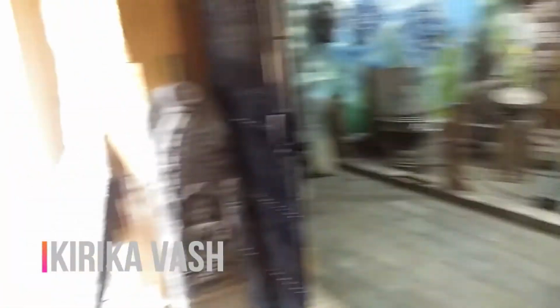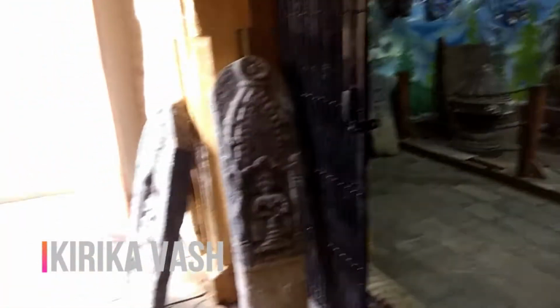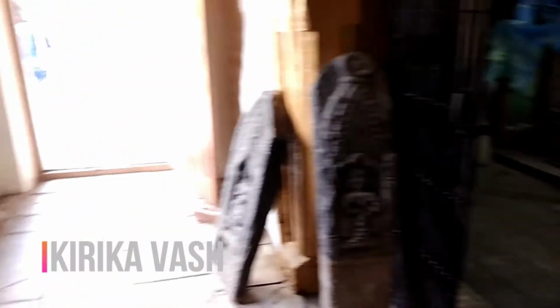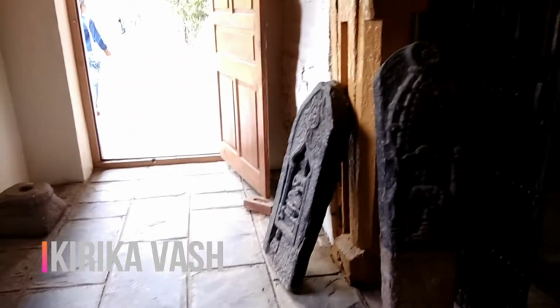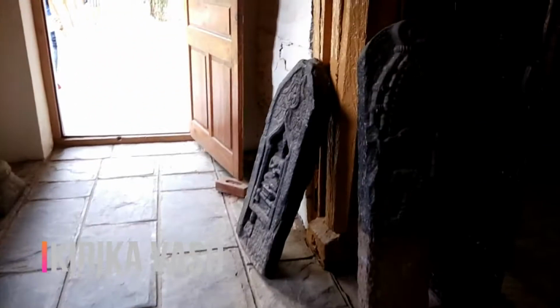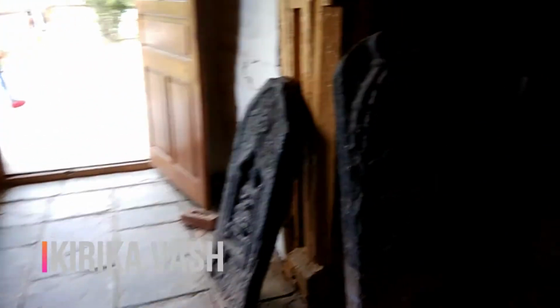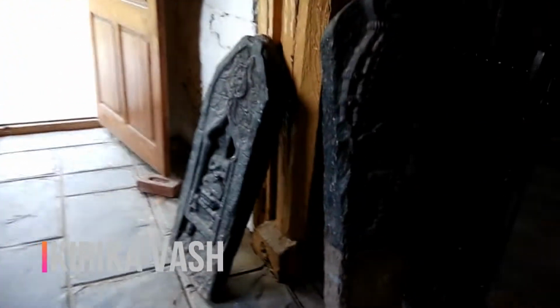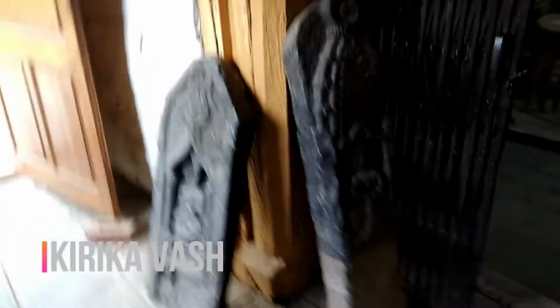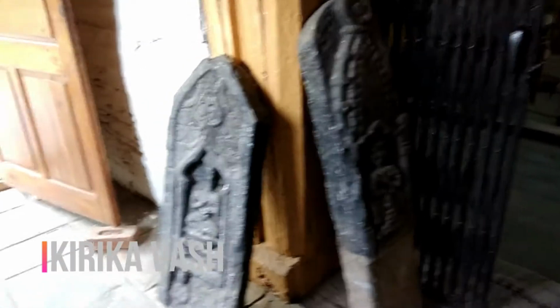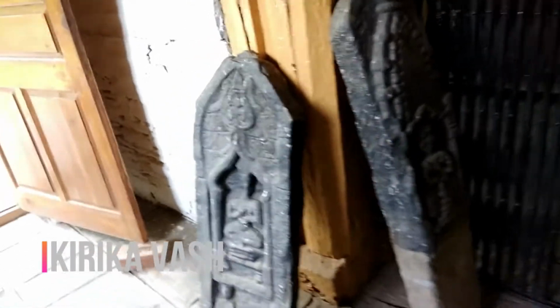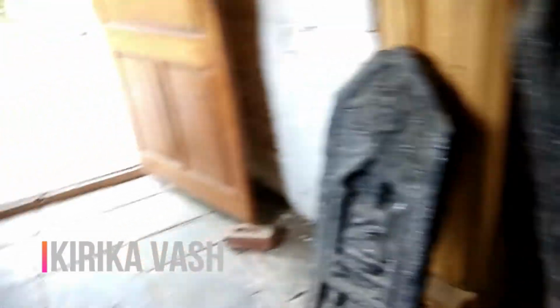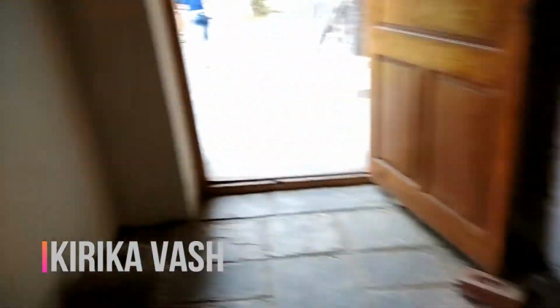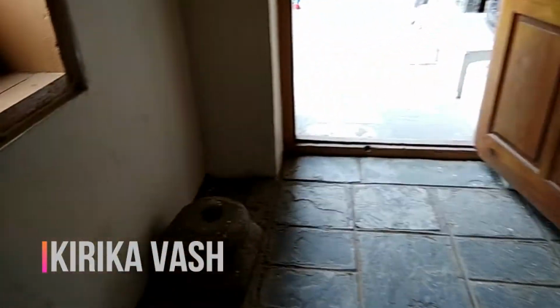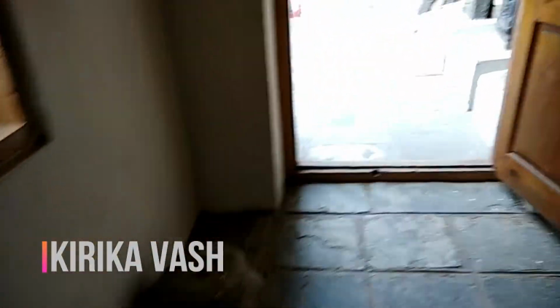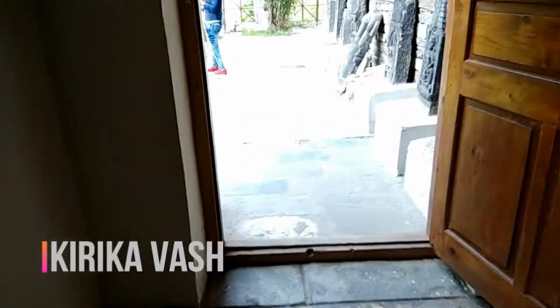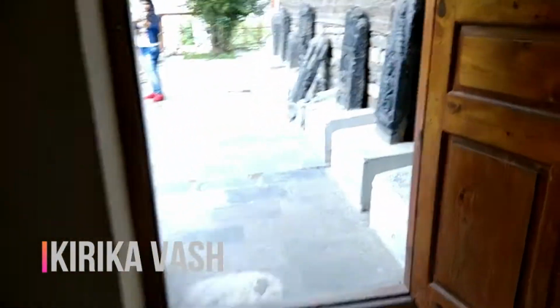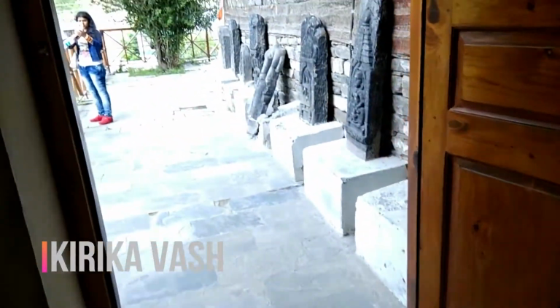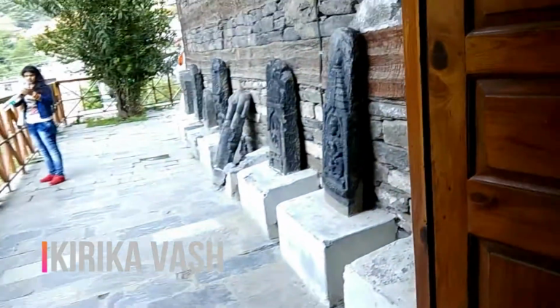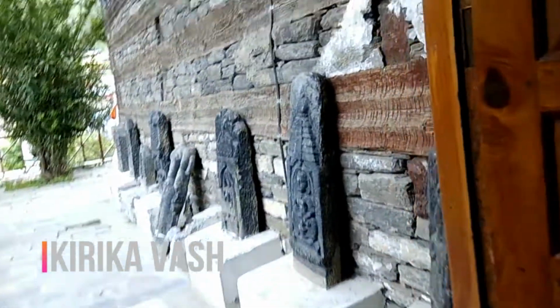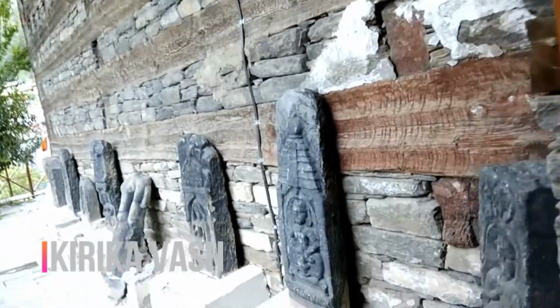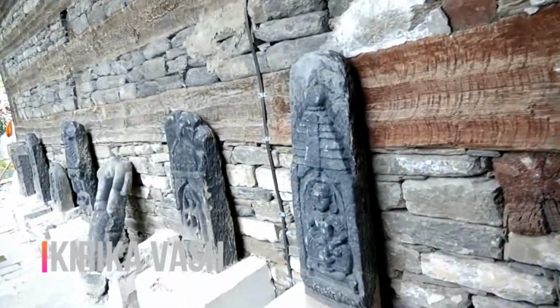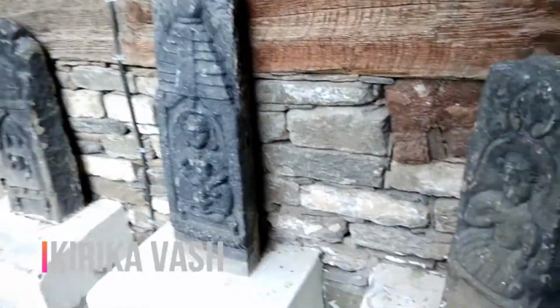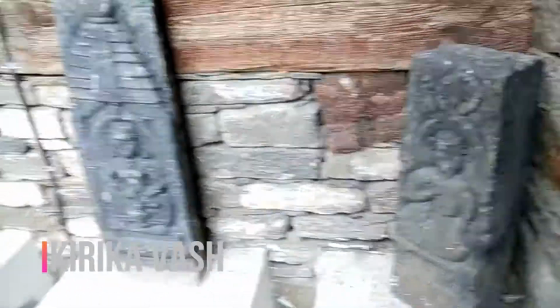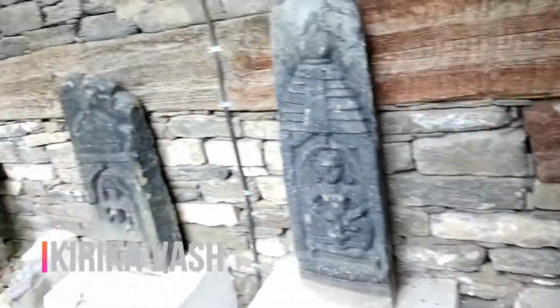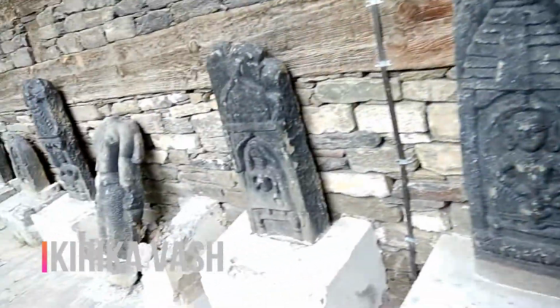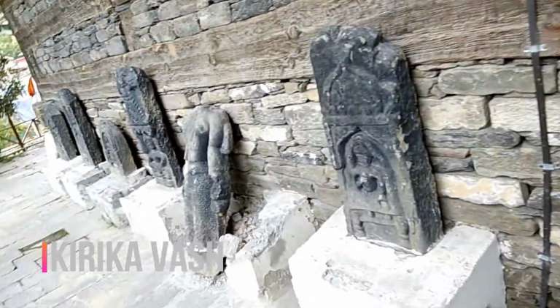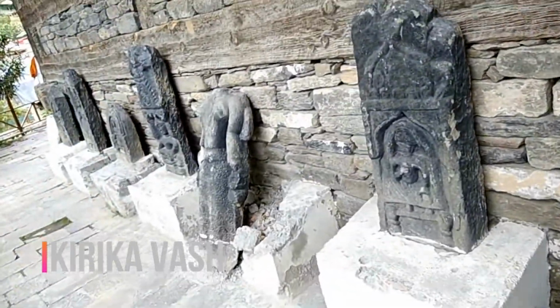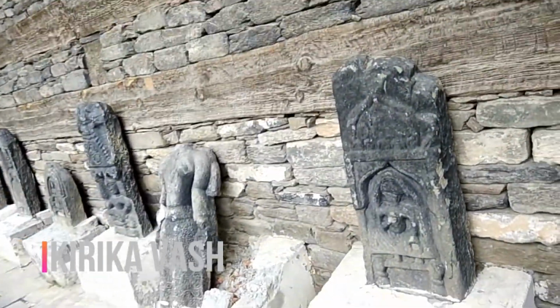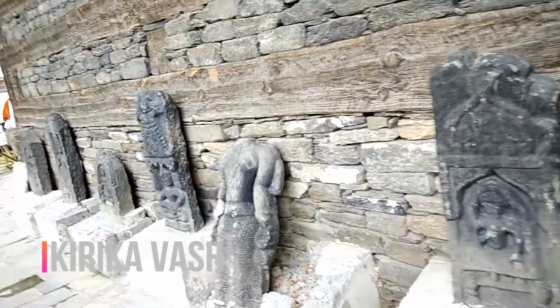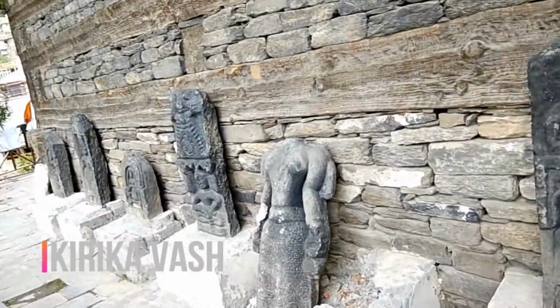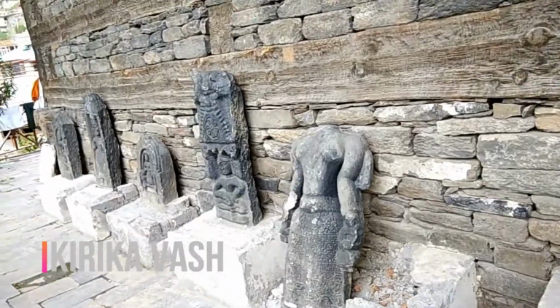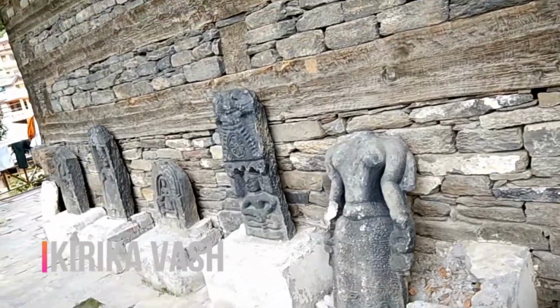This is the exit point from the museum. These are the sculptures carved on the stones.